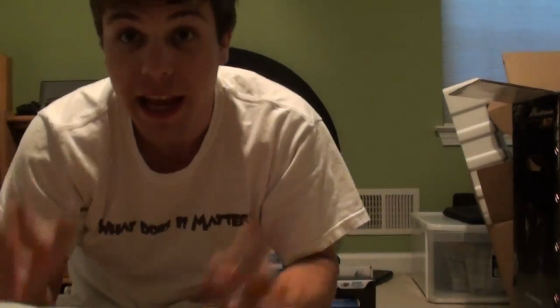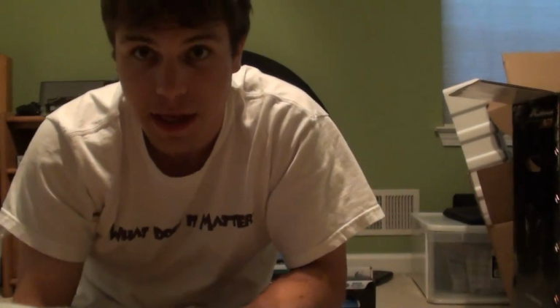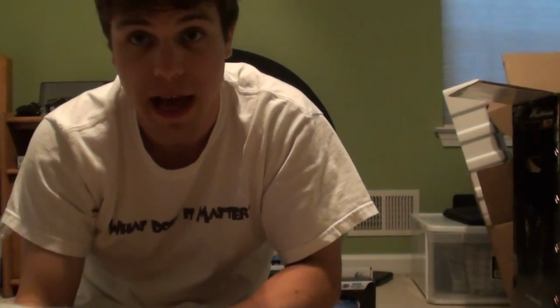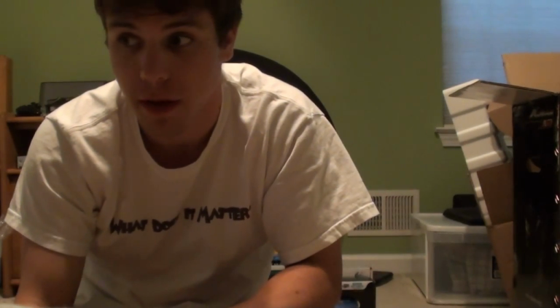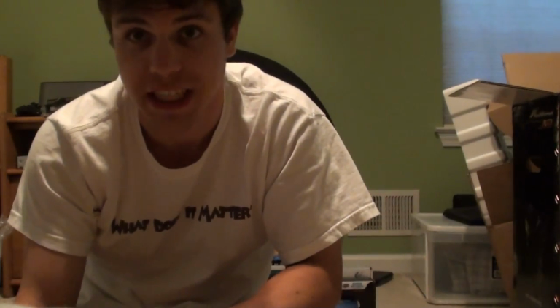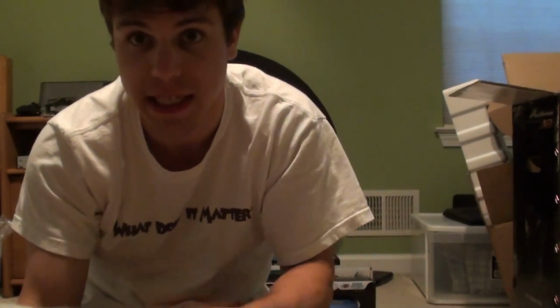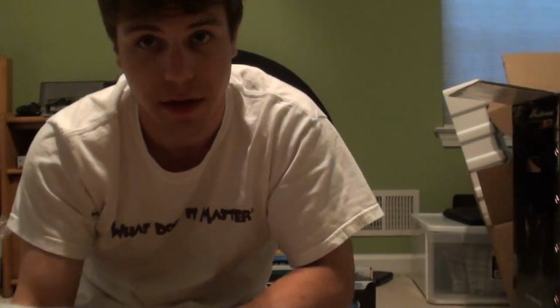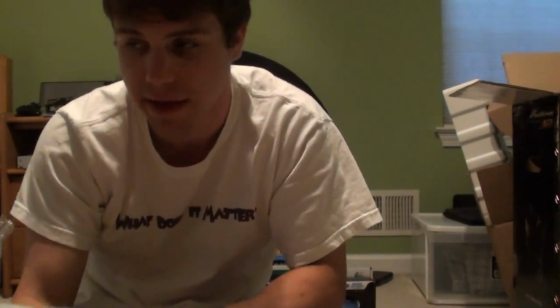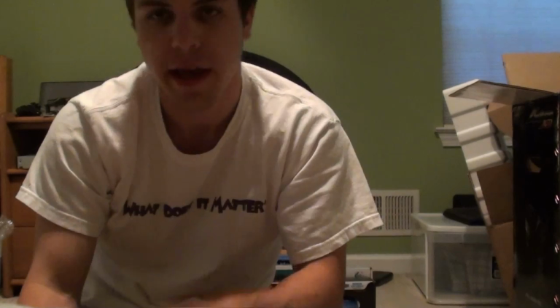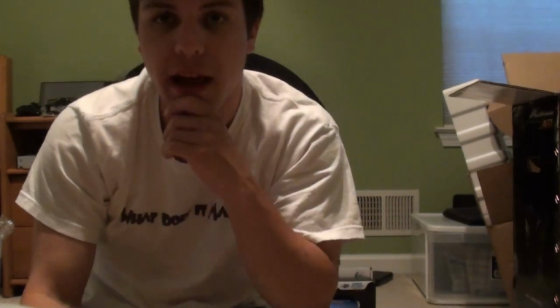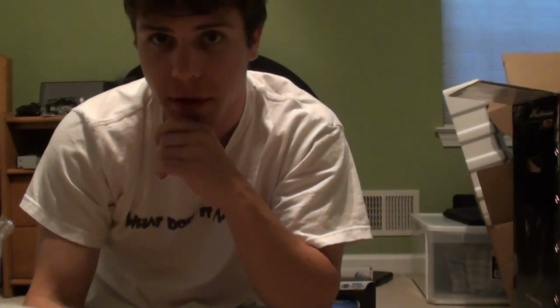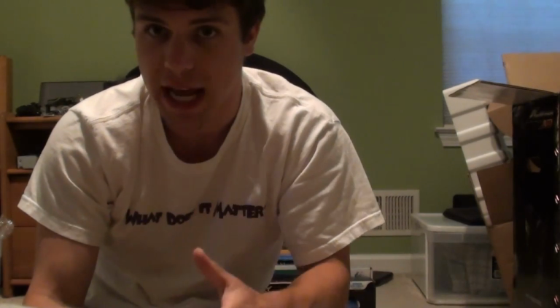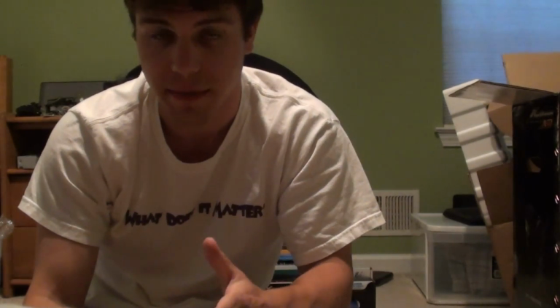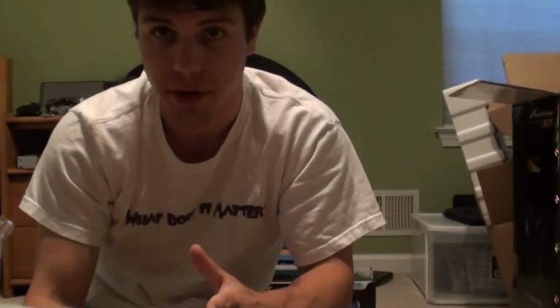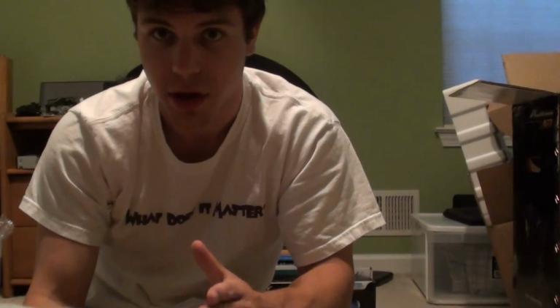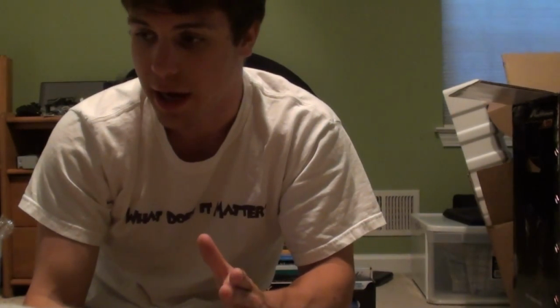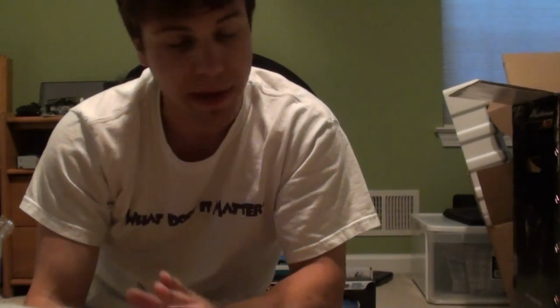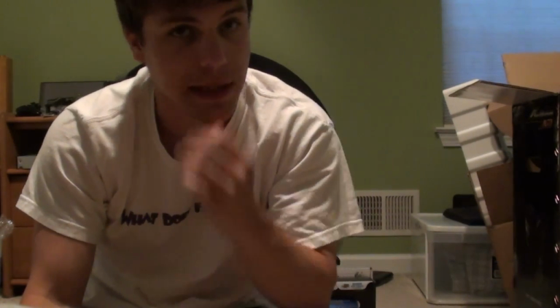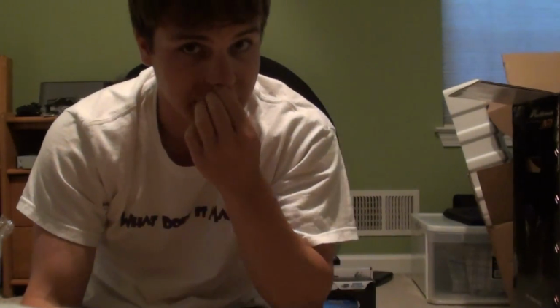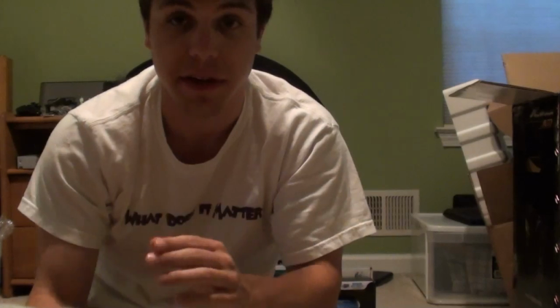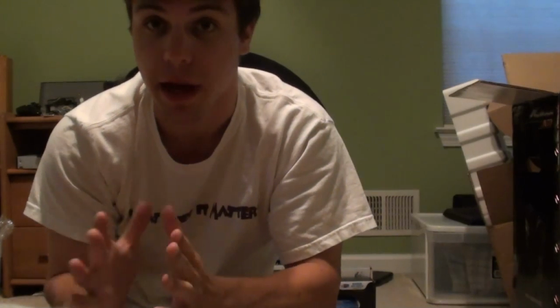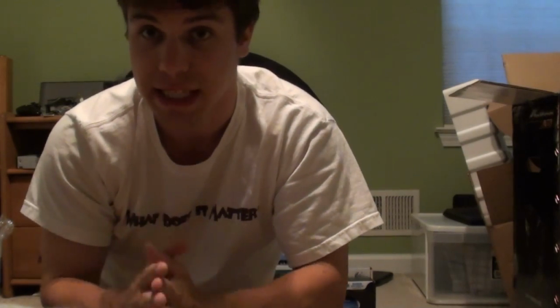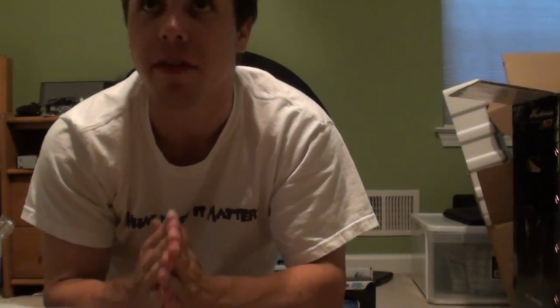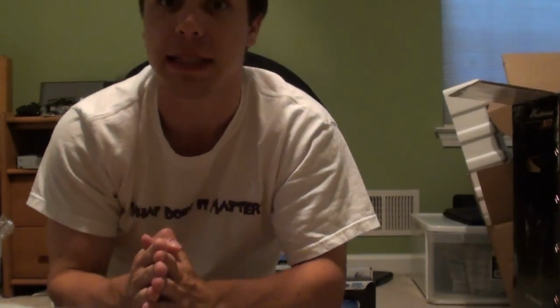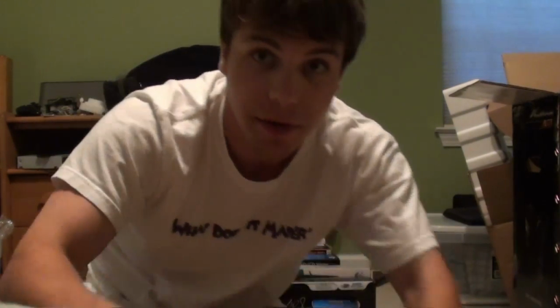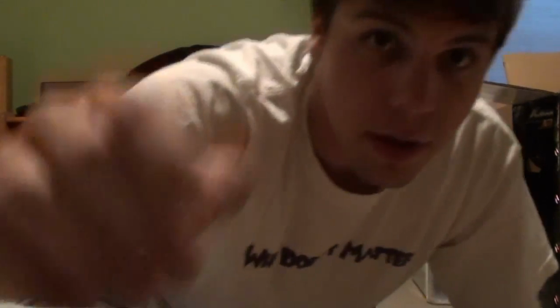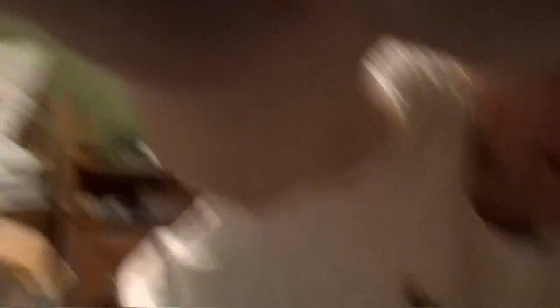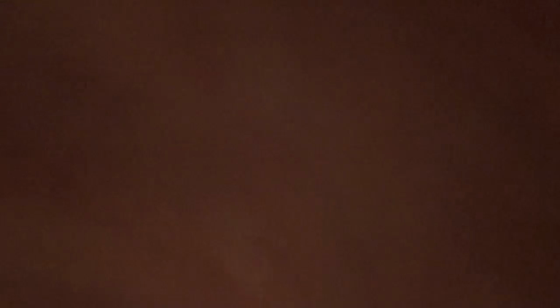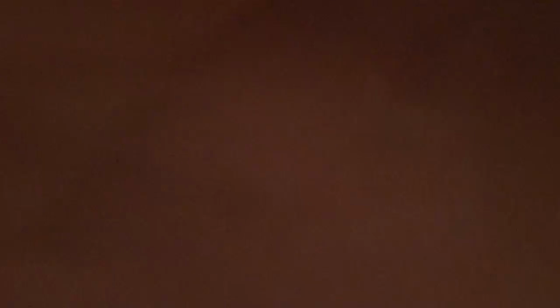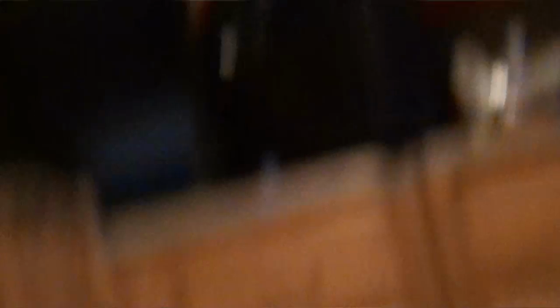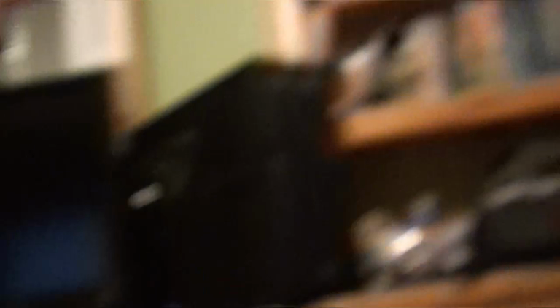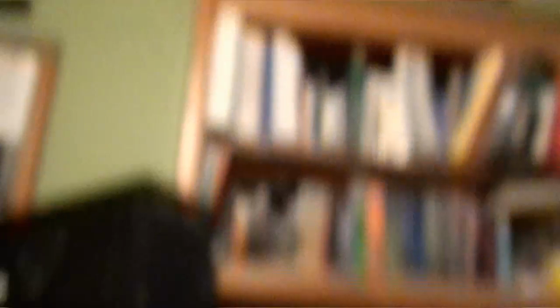Hey guys, what's up? It's Matt from MattGCPC and the S31107. A lot of people have been asking me about my new computer, what specs it has and all that. So this video is going to cover basically everything that is inside my new computer.